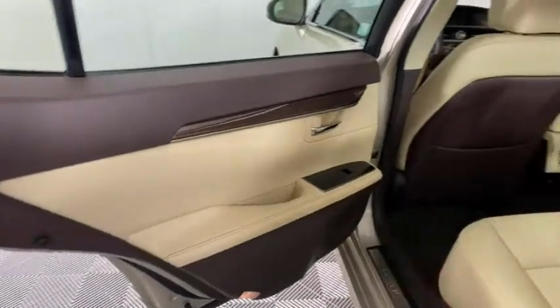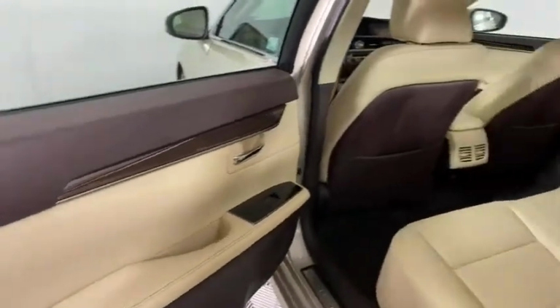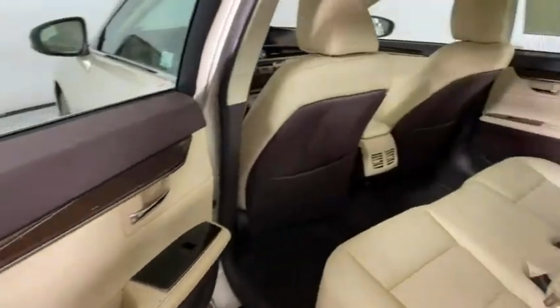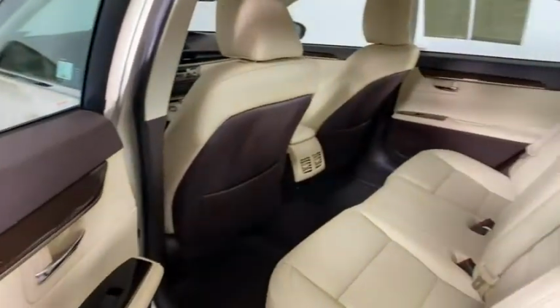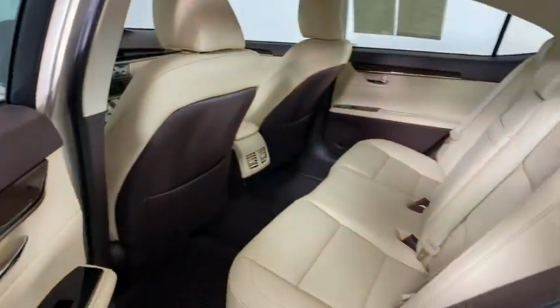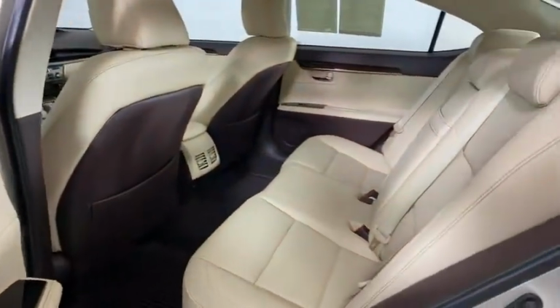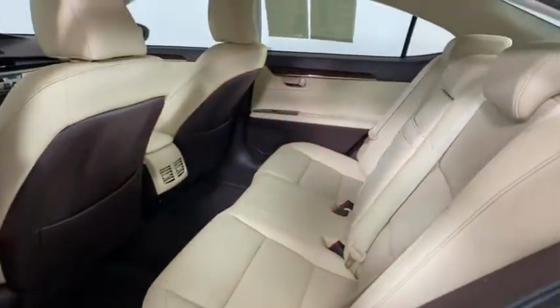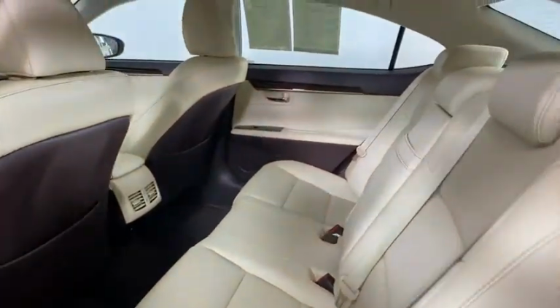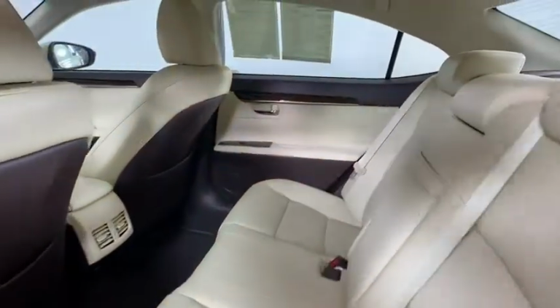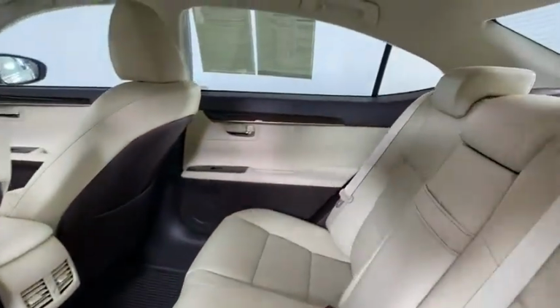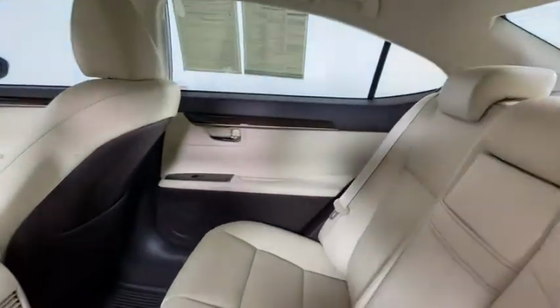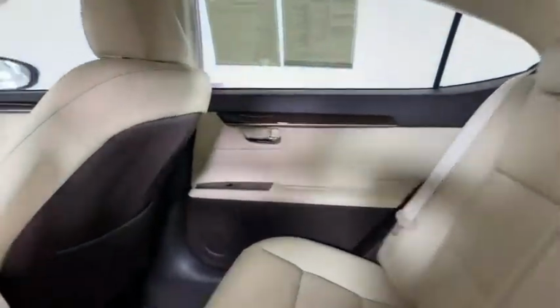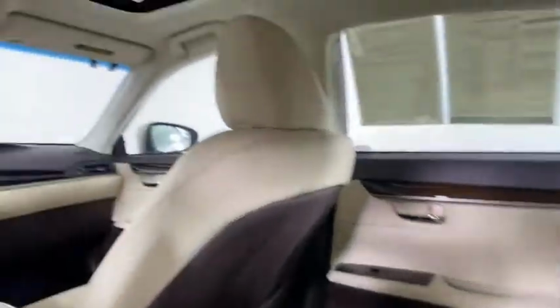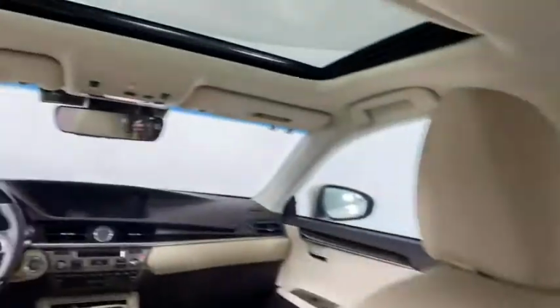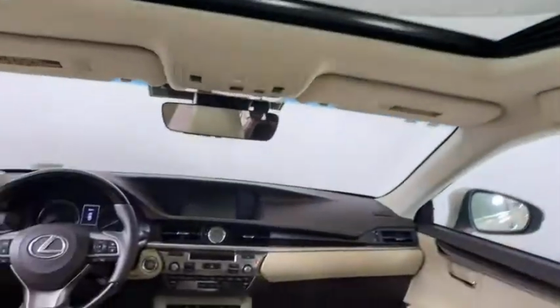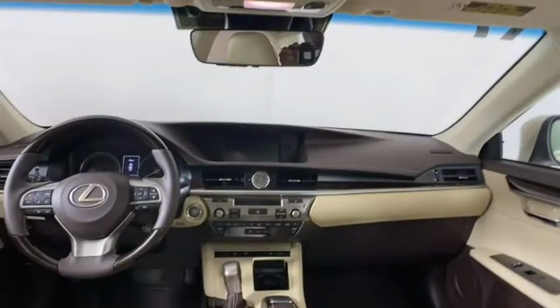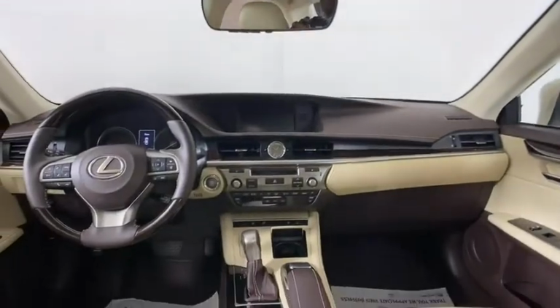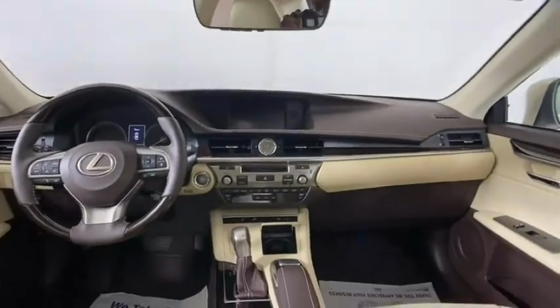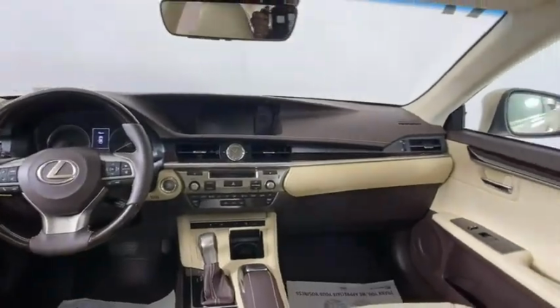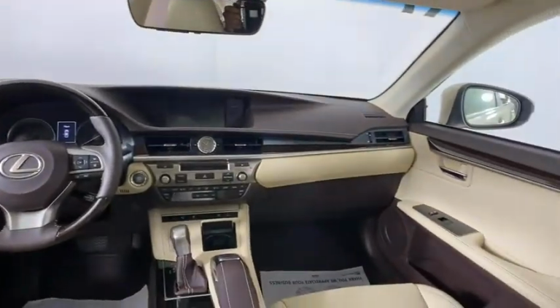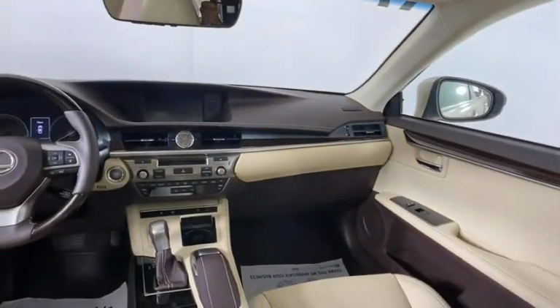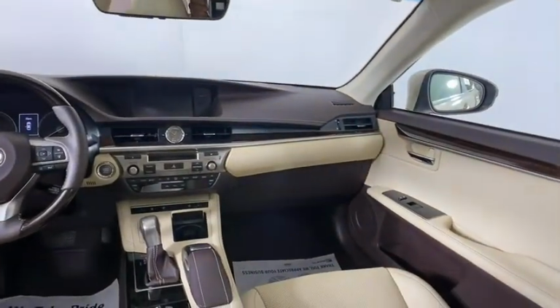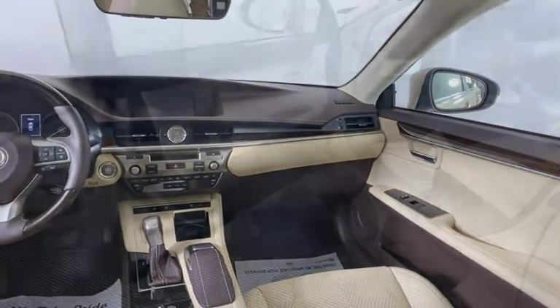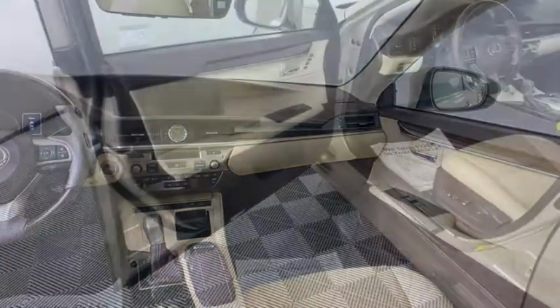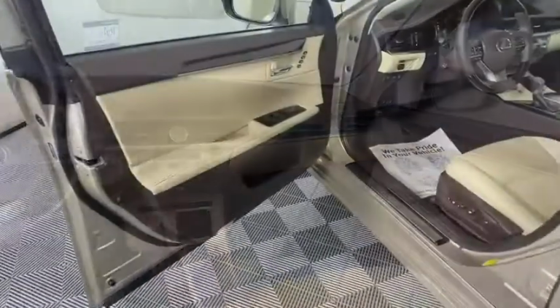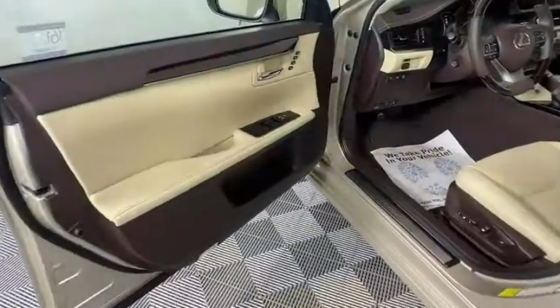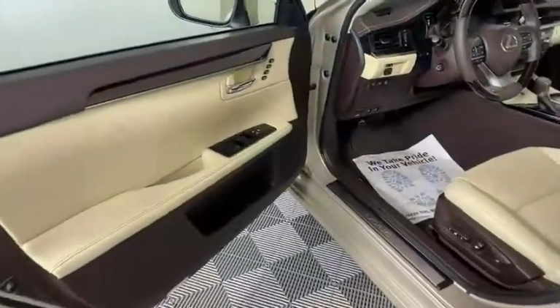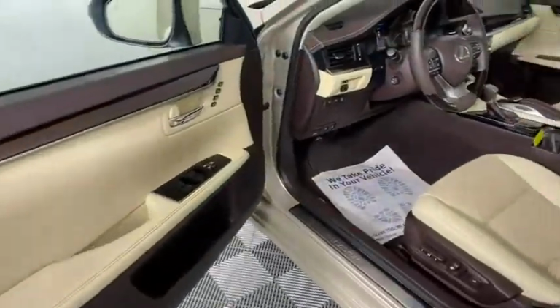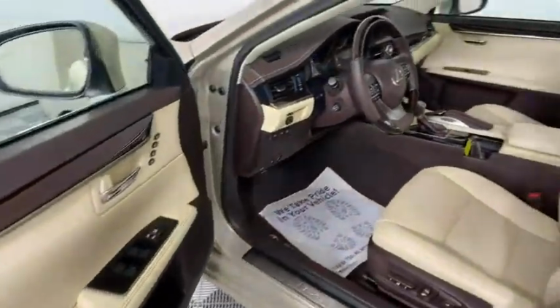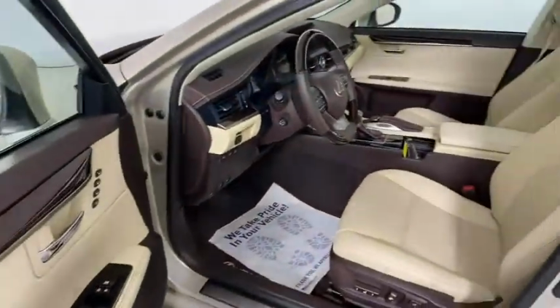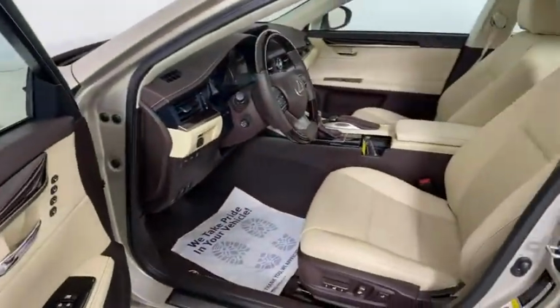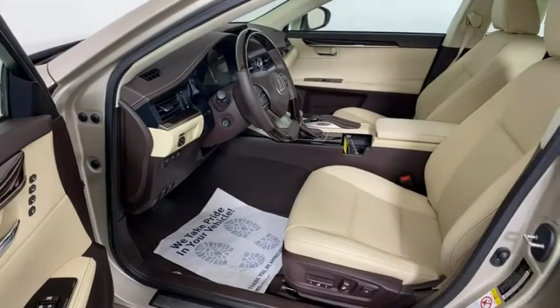Leather-wrapped steering wheel, power steering, adjustable steering wheel, aluminum wheels, keyless start, cruise control, auto-dimming rear-view mirror, four-wheel disc brakes, floor mats.